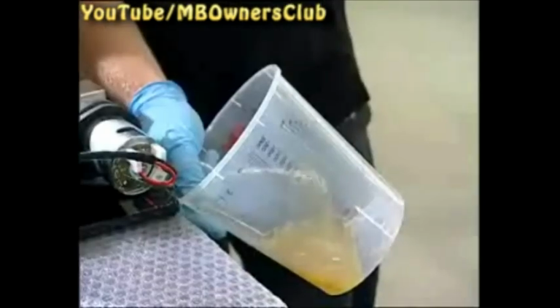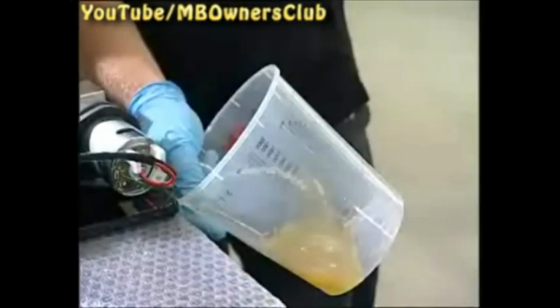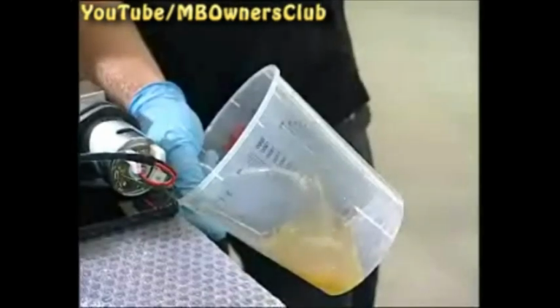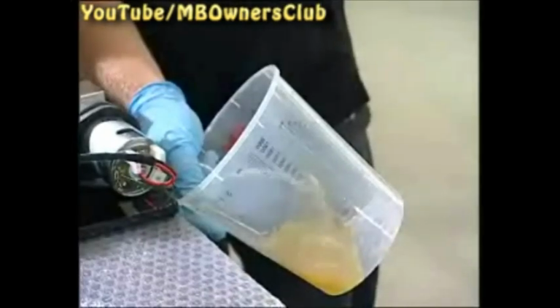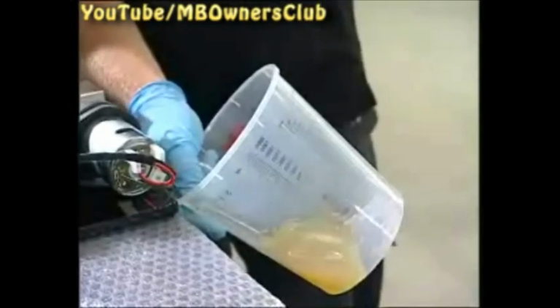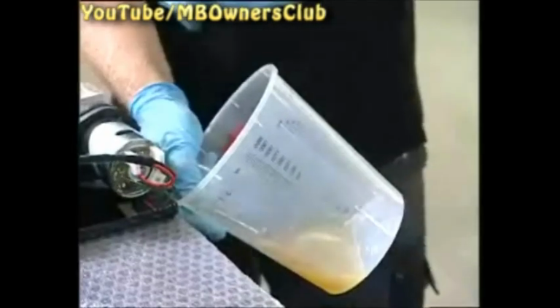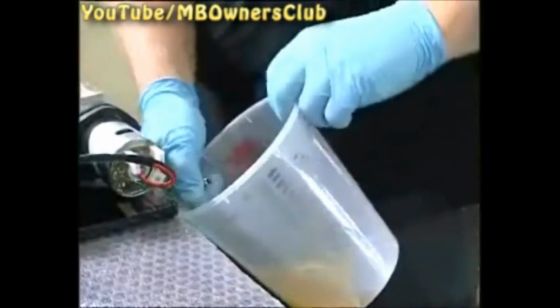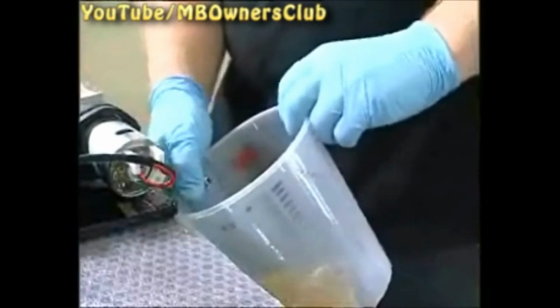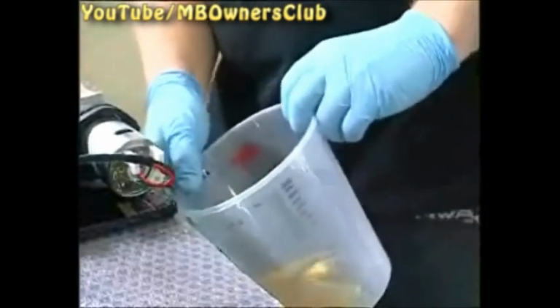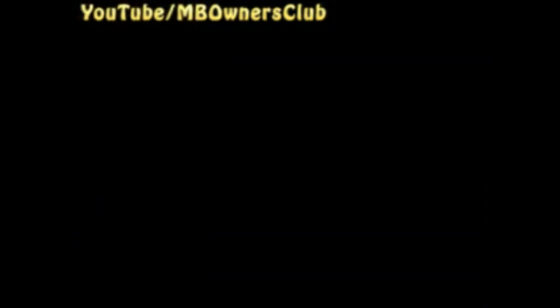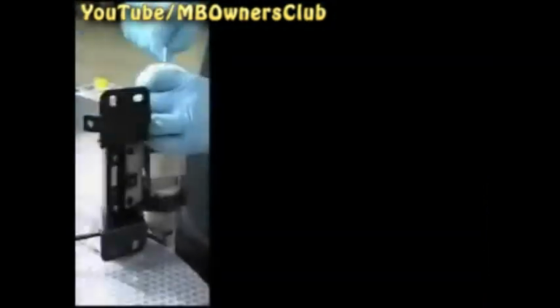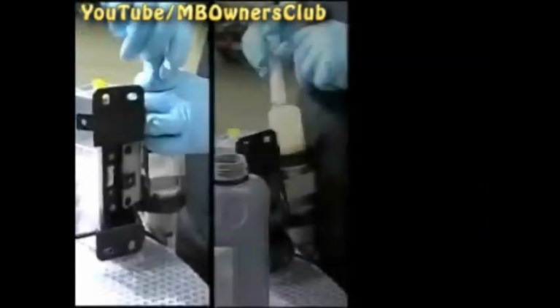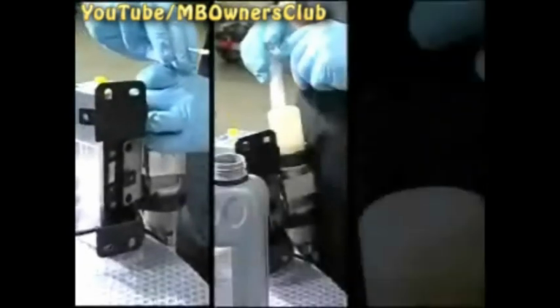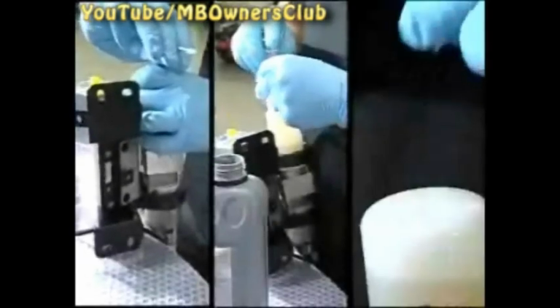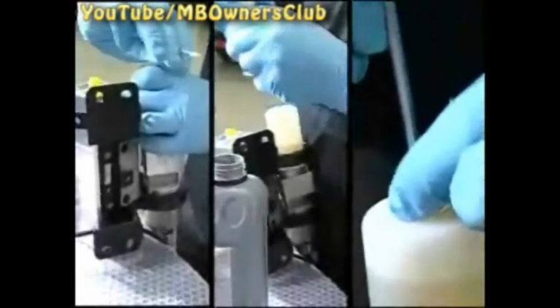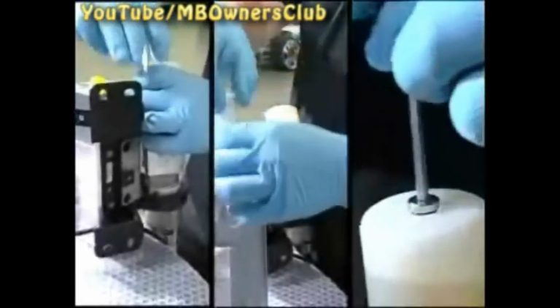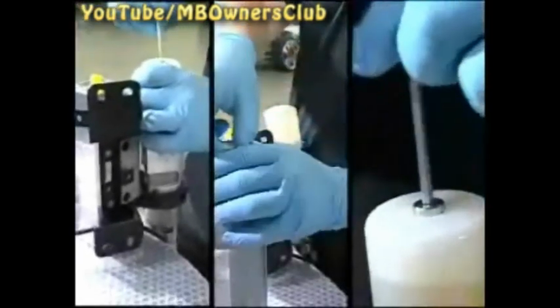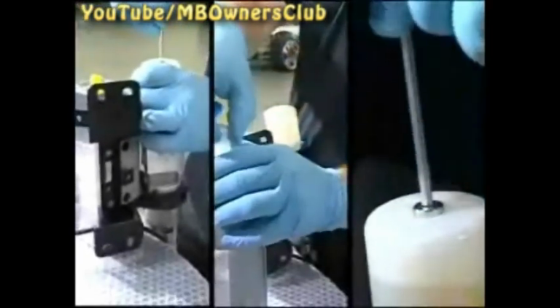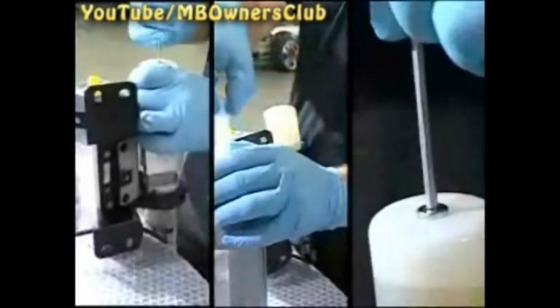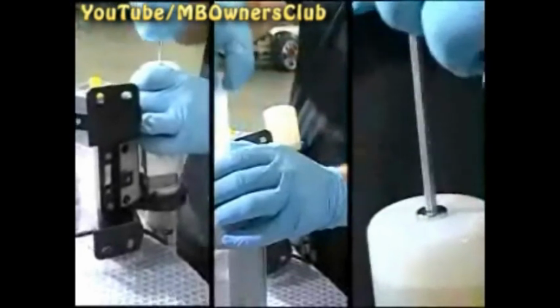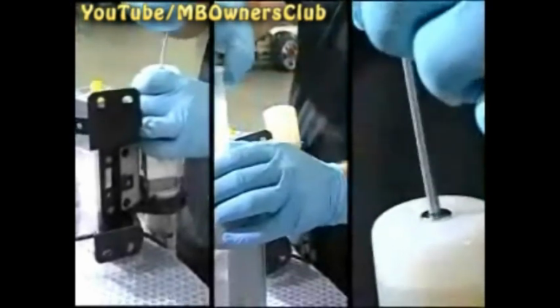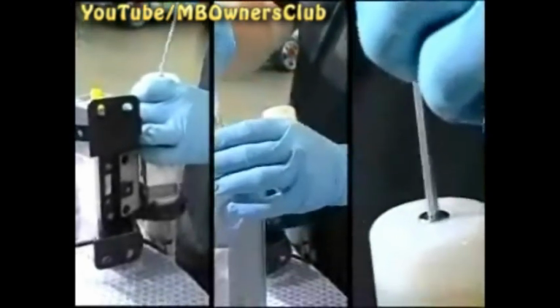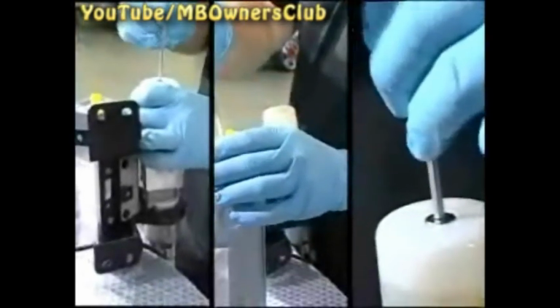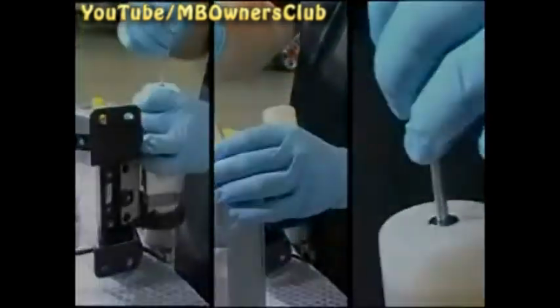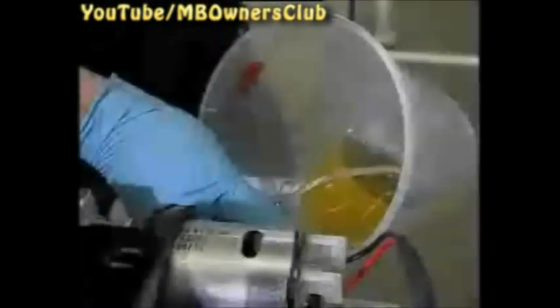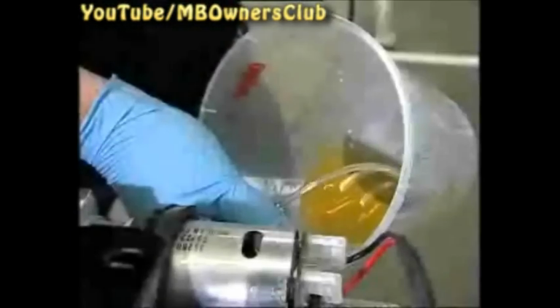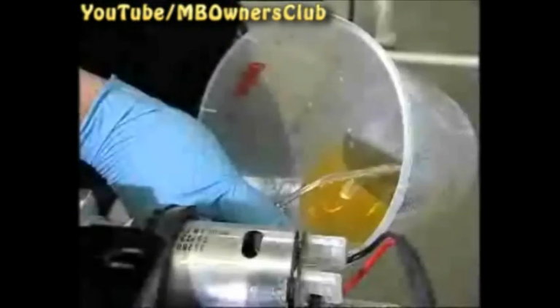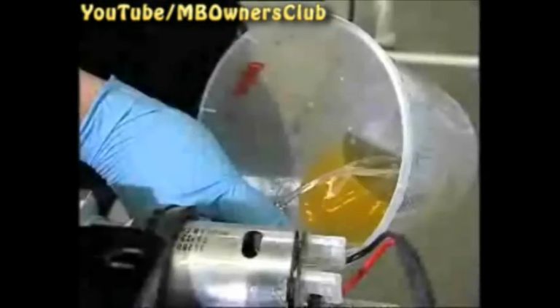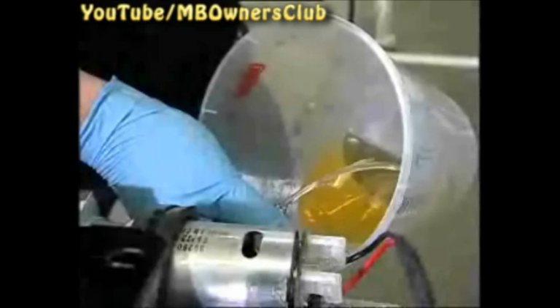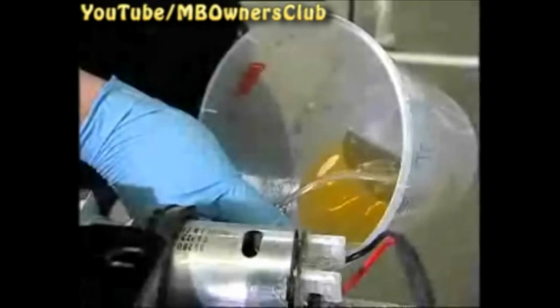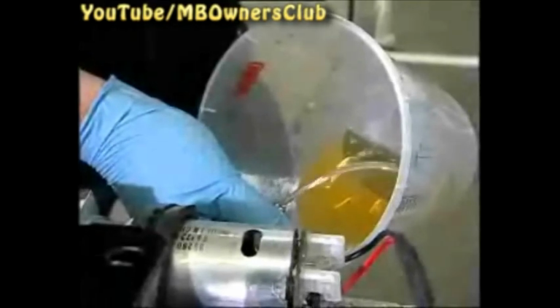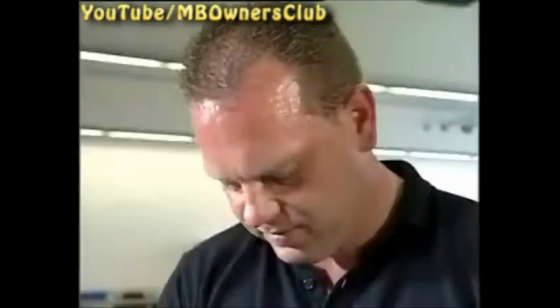The oil in the hydraulic line is full of bubbles. Refill with hydraulic oil and repeat the procedure several times. When the fluid comes out of the pump without bubbles, then it's bled.